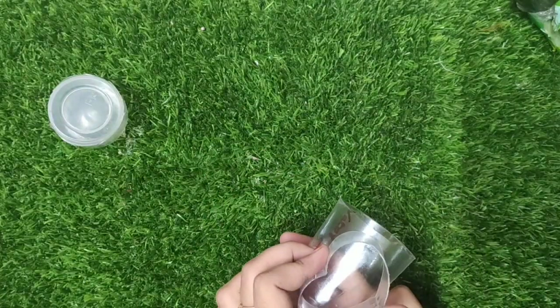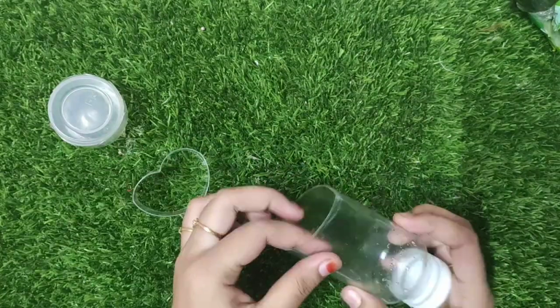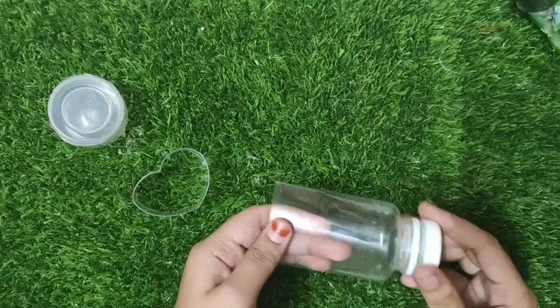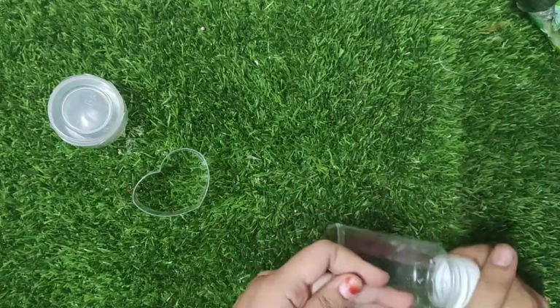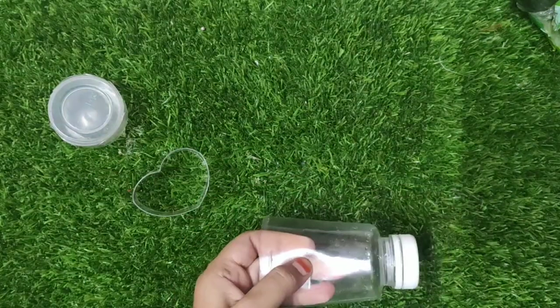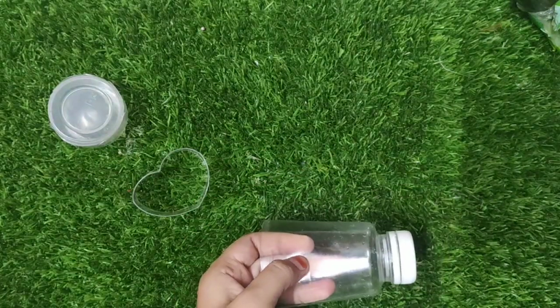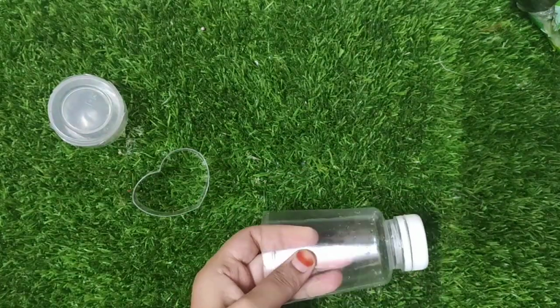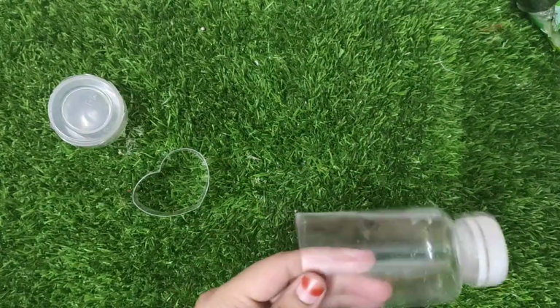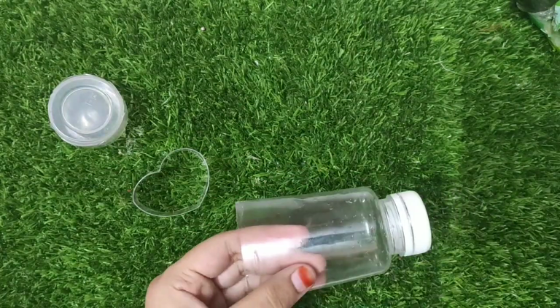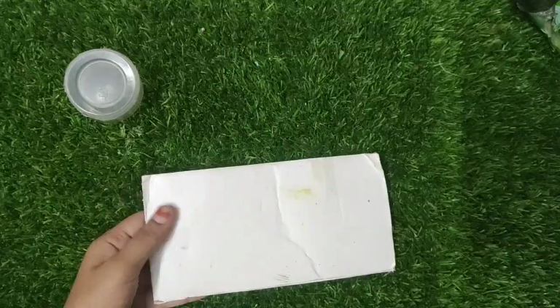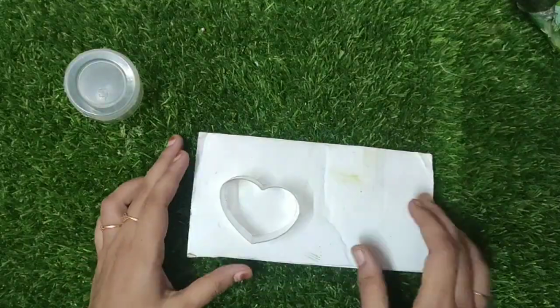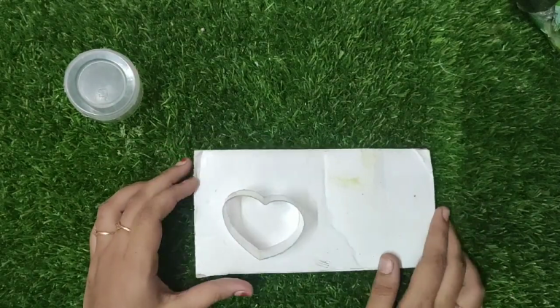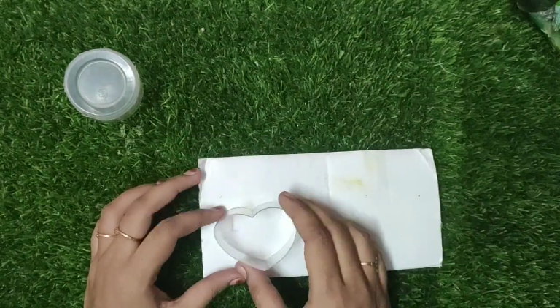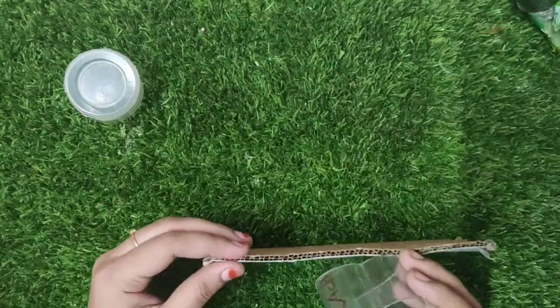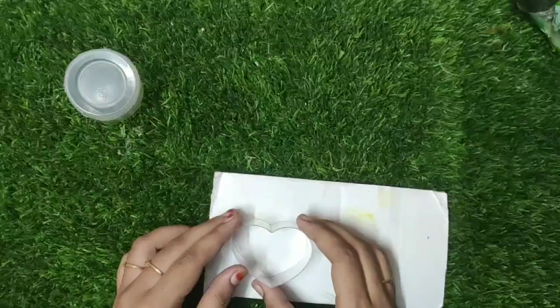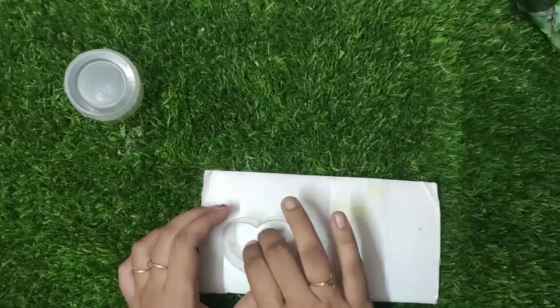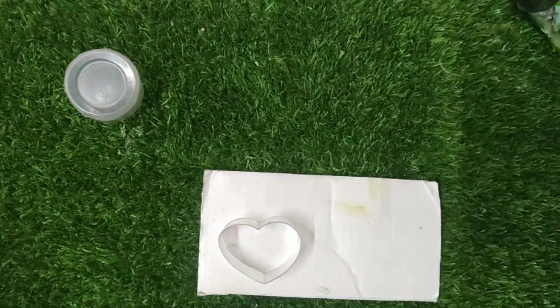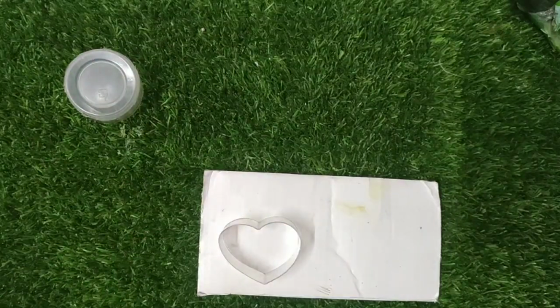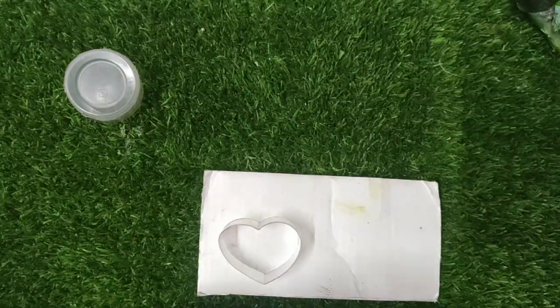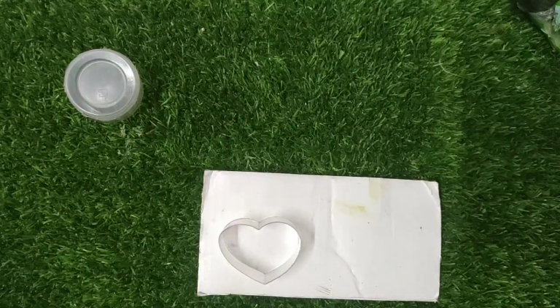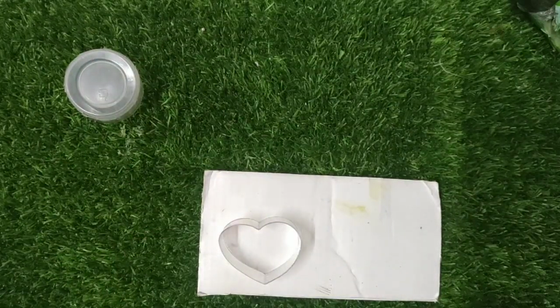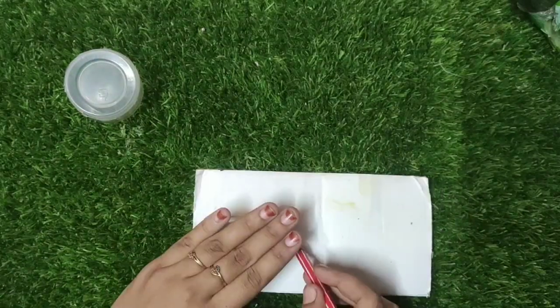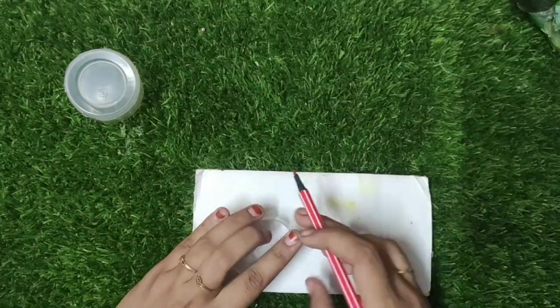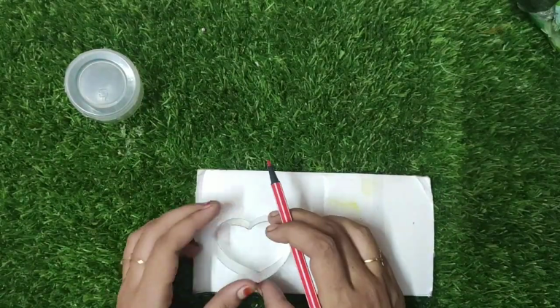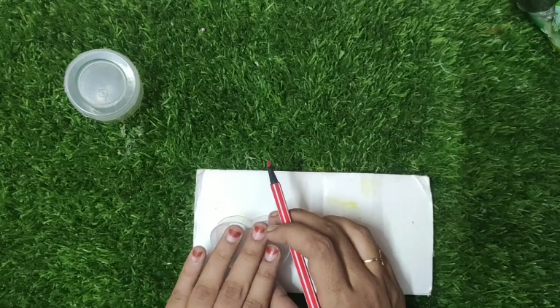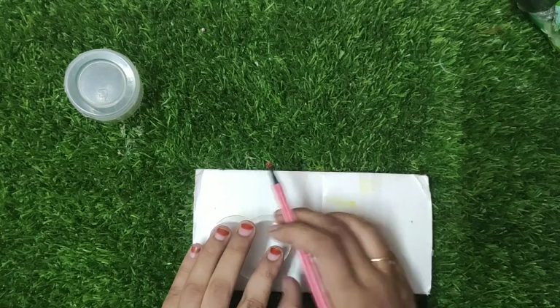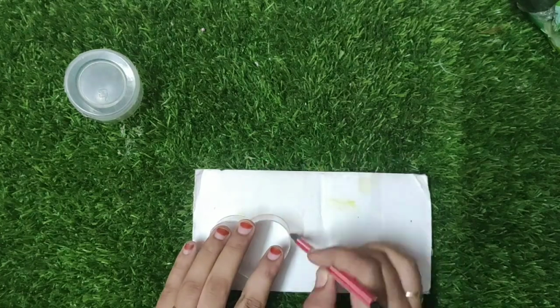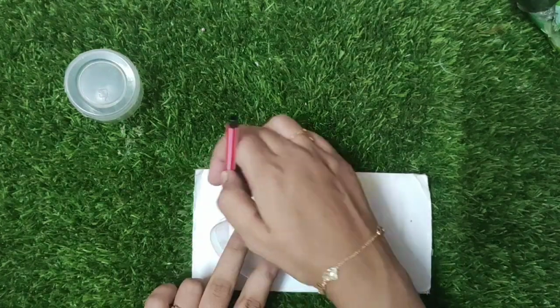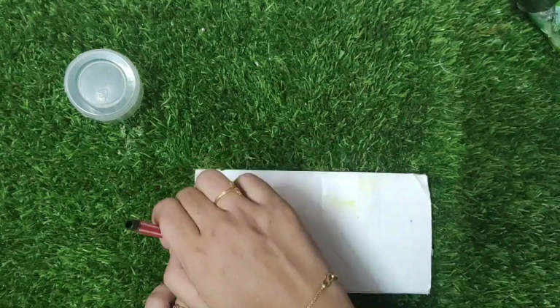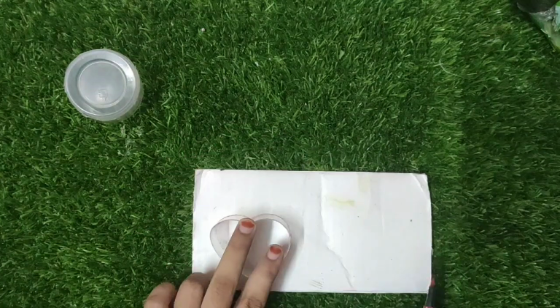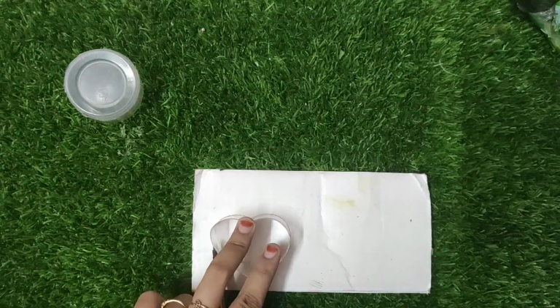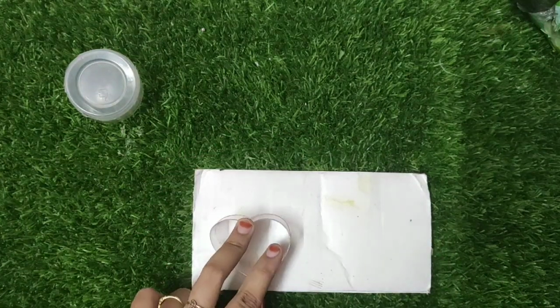Now we have a hard shape. Now we have to fill with water. You can put it in the water, but this is why we have cardboard — you can fit it in the water.